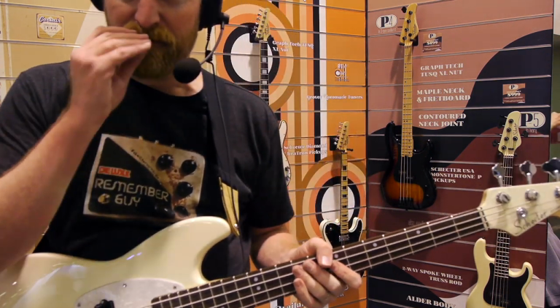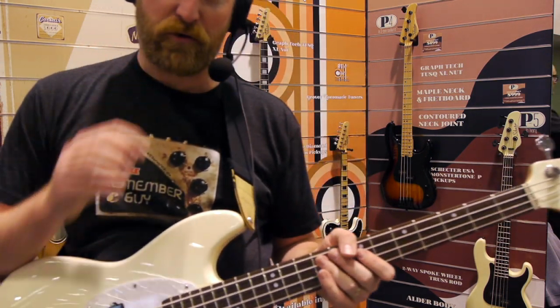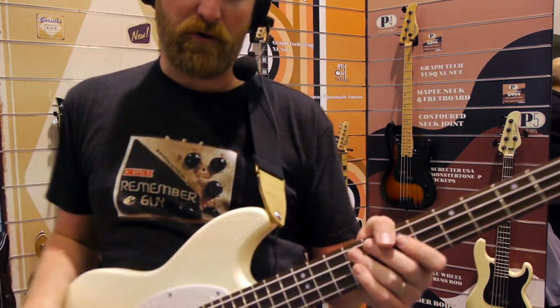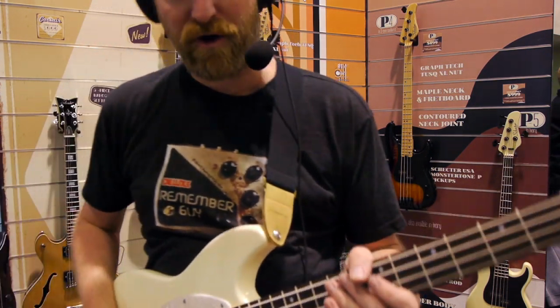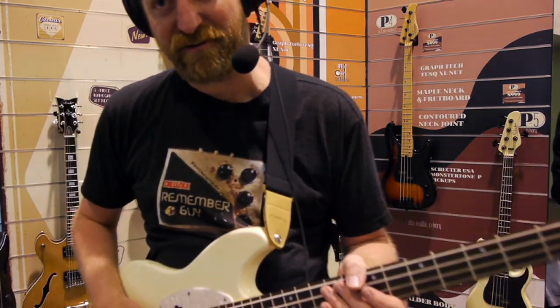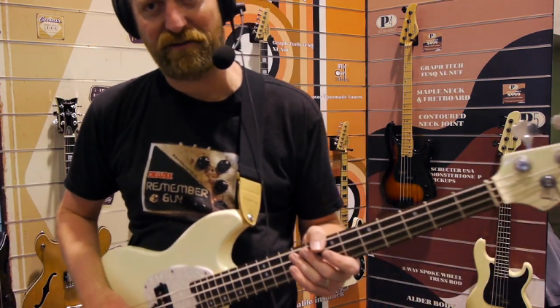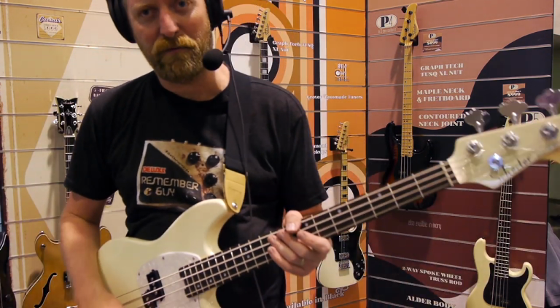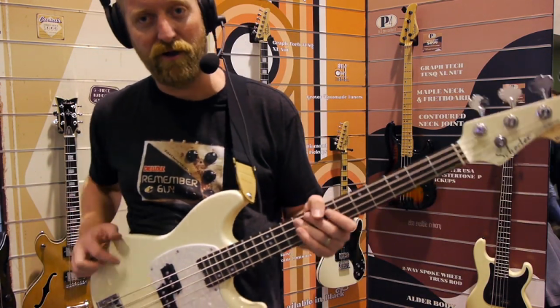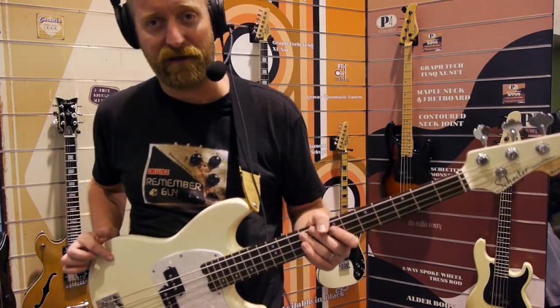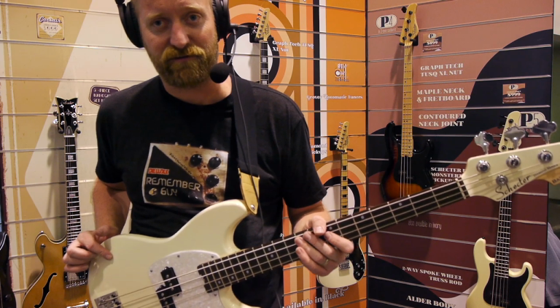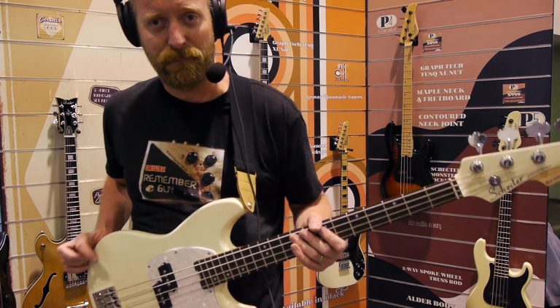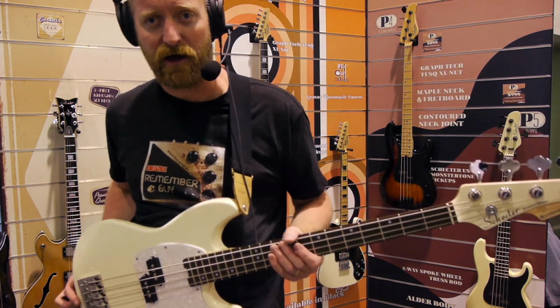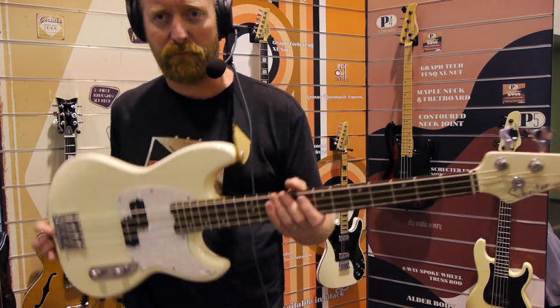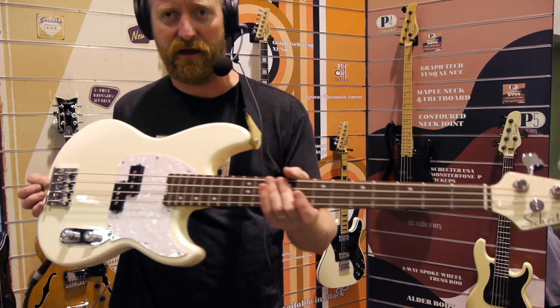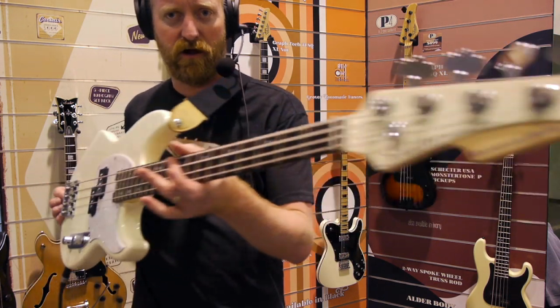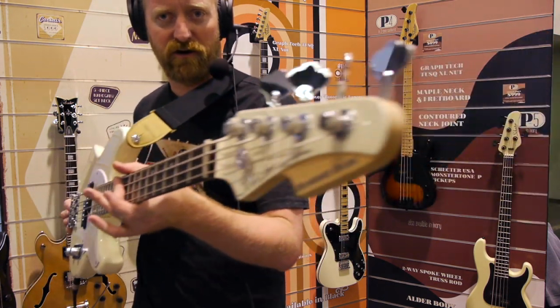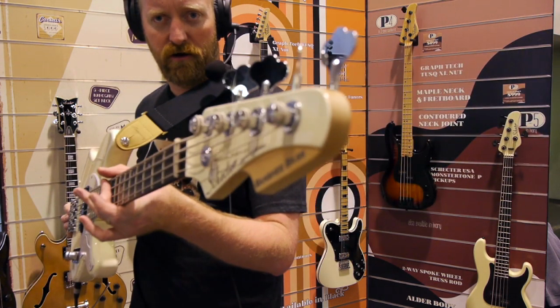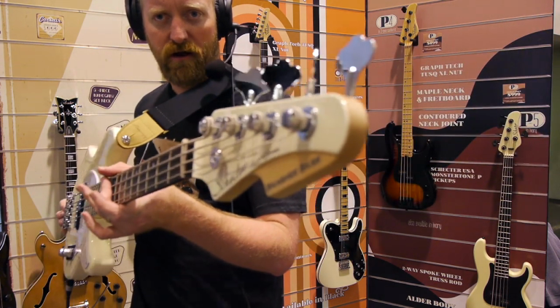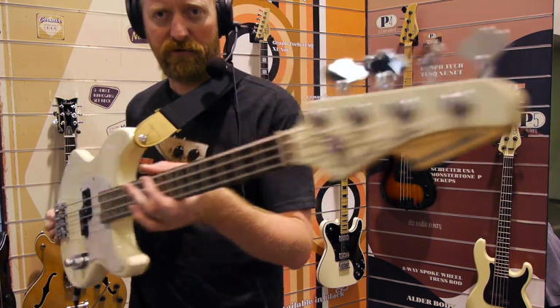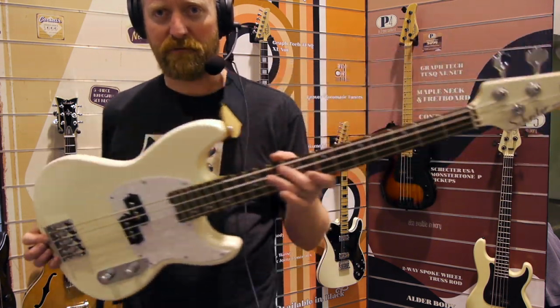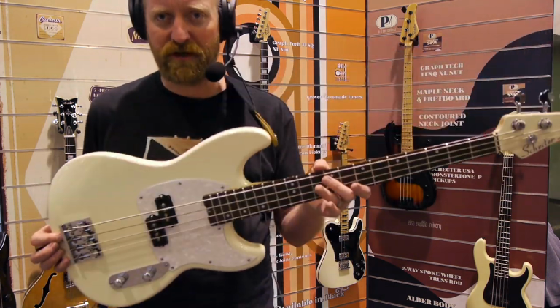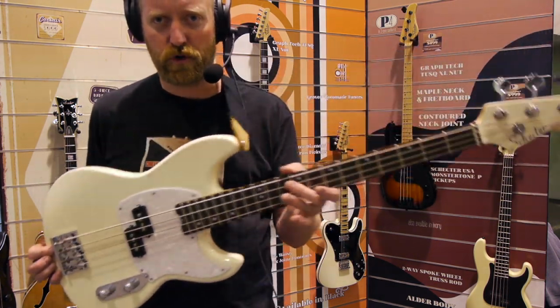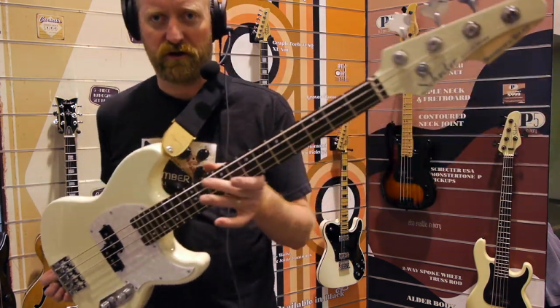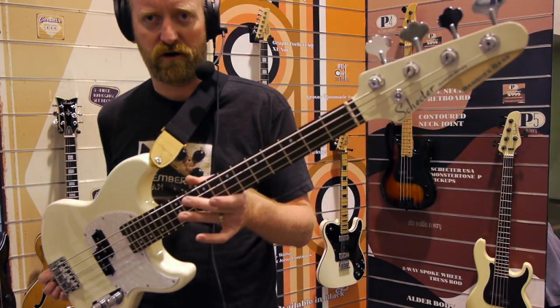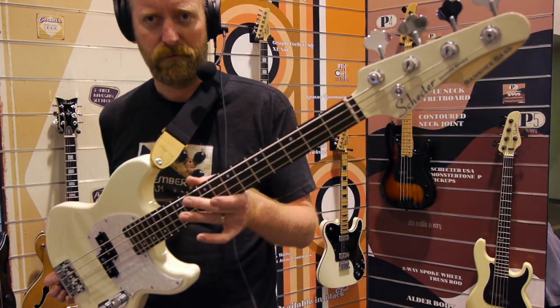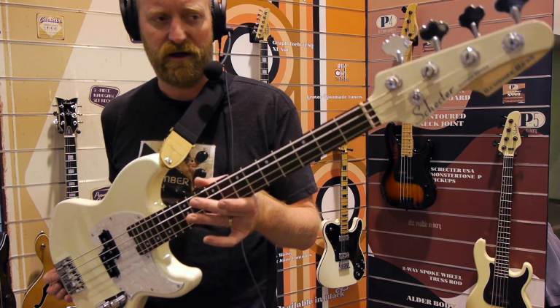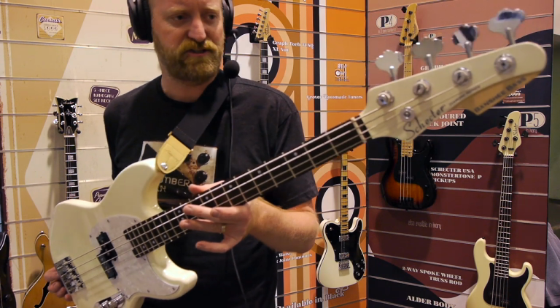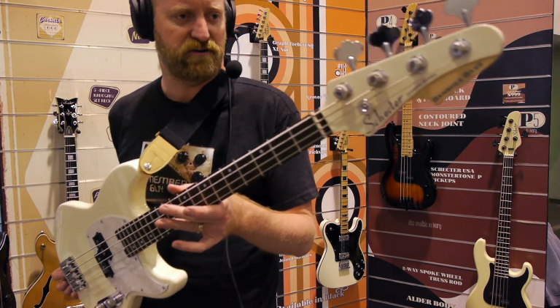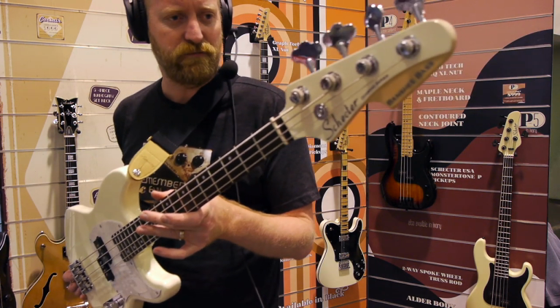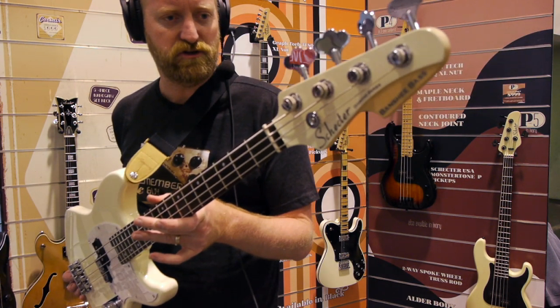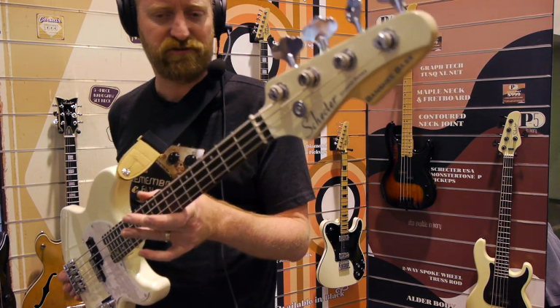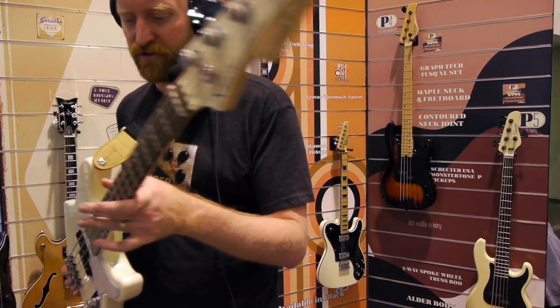Hey everyone, I'm Ryan, you're watching 60 Cycle Hum. I'm not a bassist — I do not play the long guitar. But this happens to be a short long guitar. Schecter is making short scale guitars.